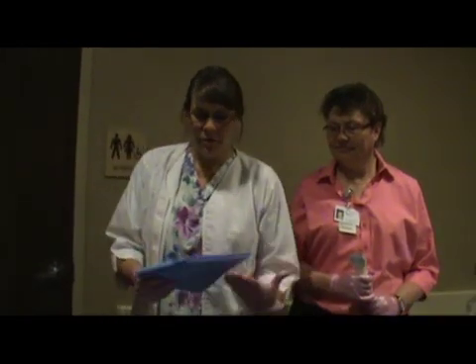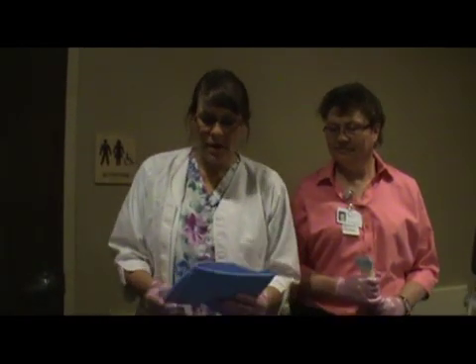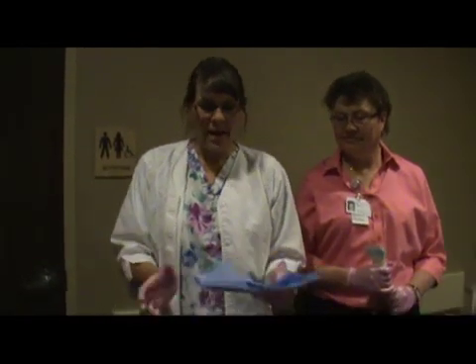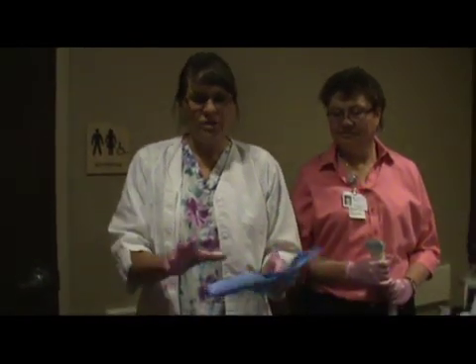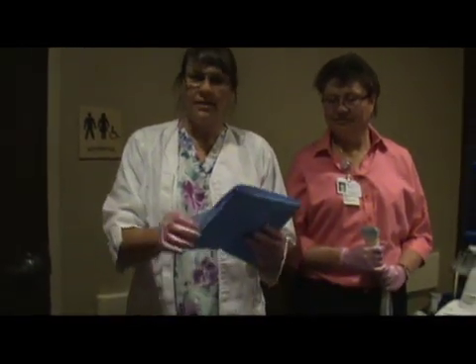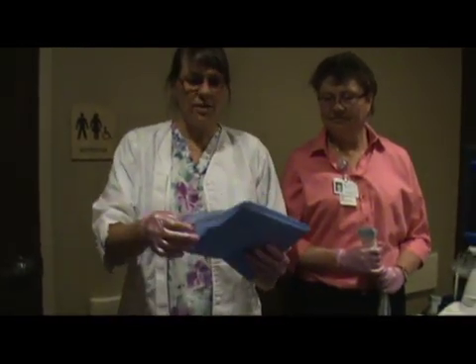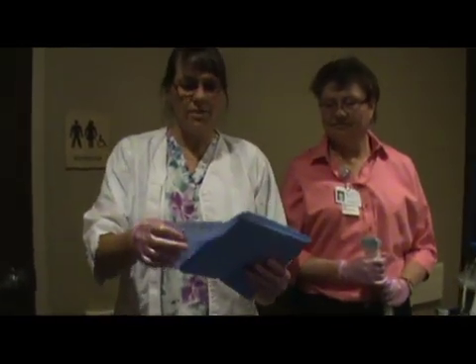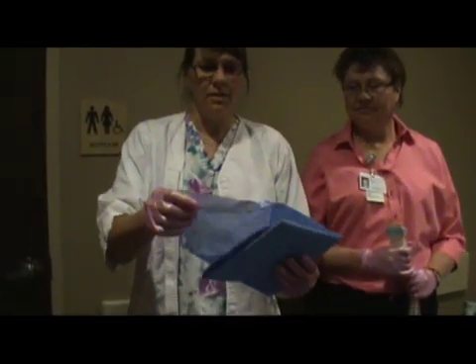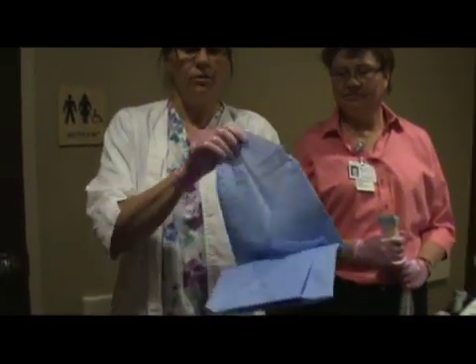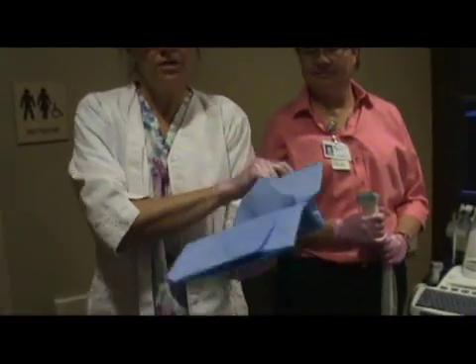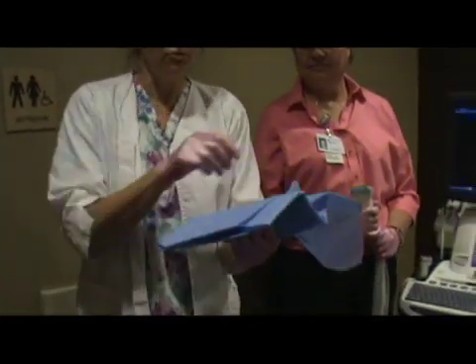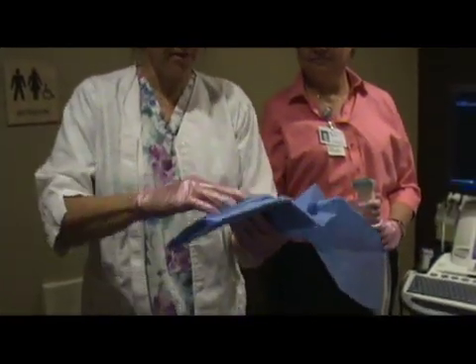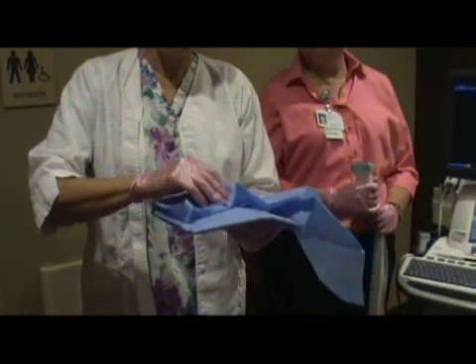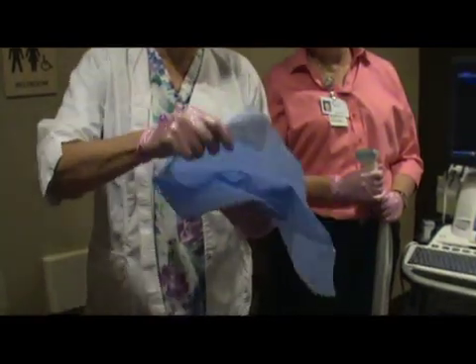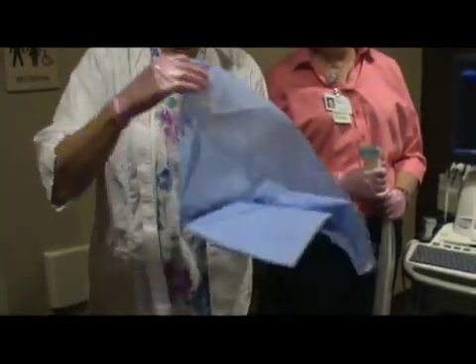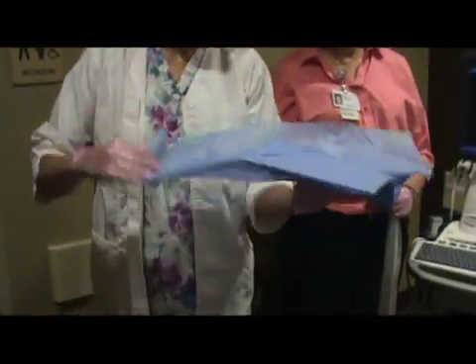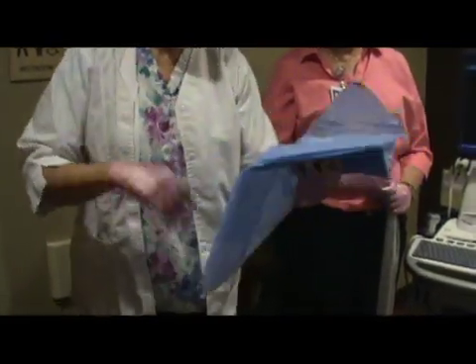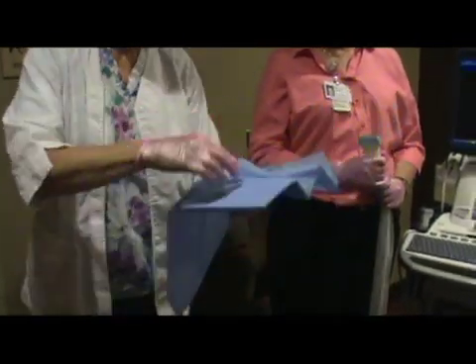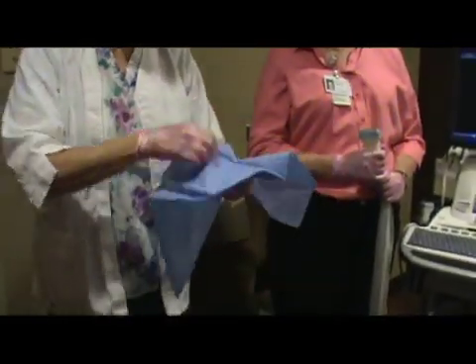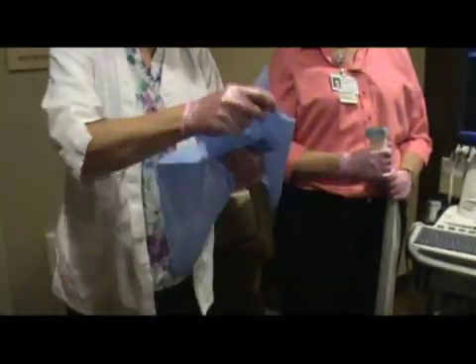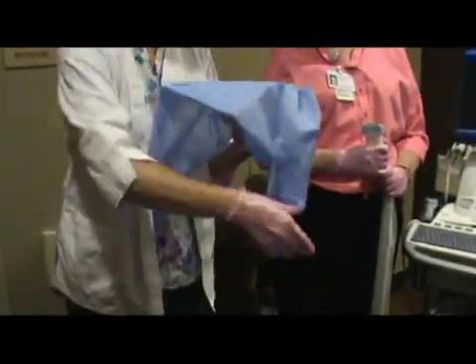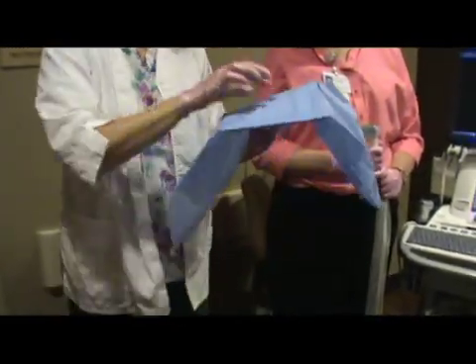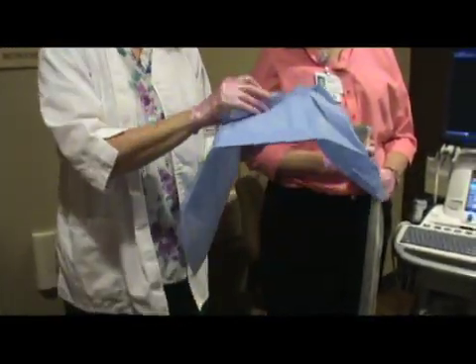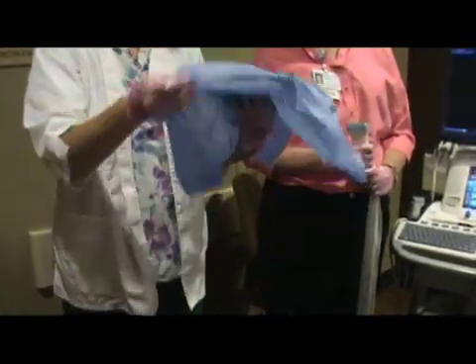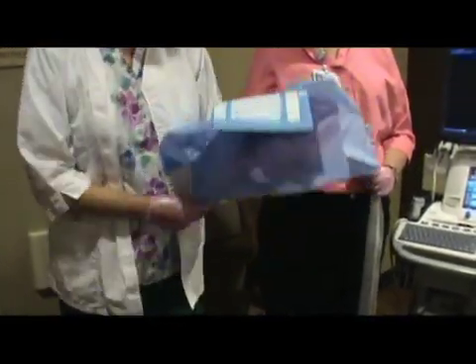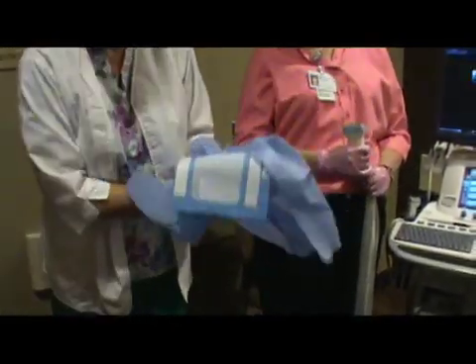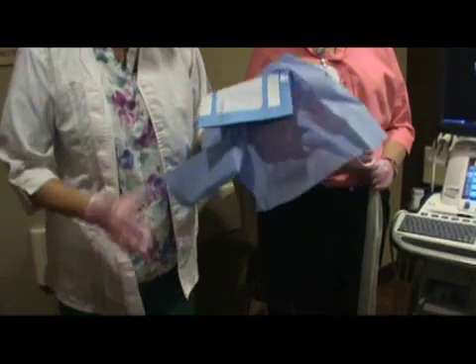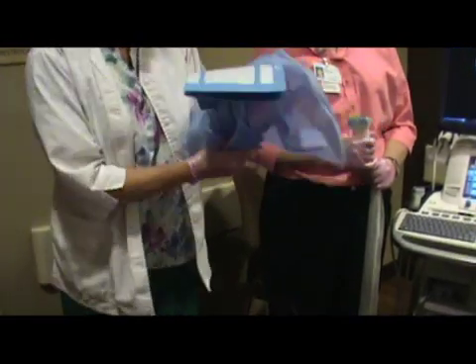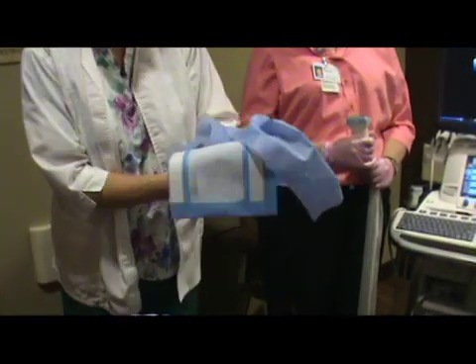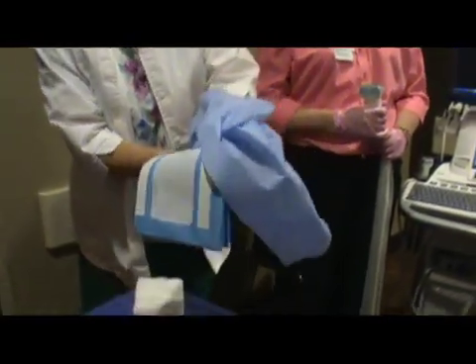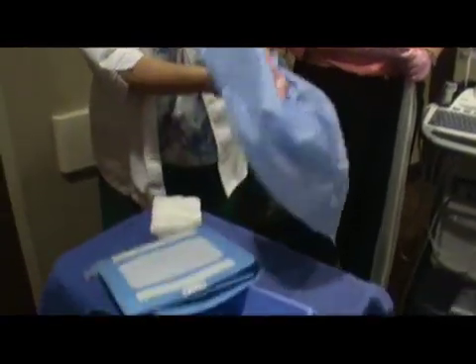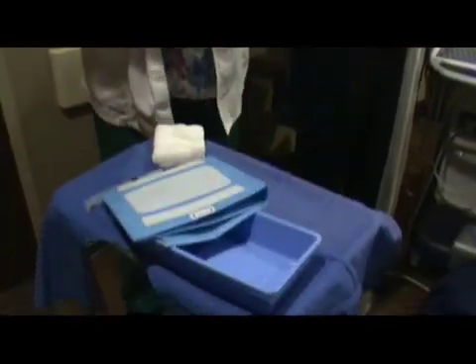When you open up the package, it's actually encompassed into an outer sterile draping. Using your sterile technique, you're just going to open this up and drop it onto the sterile tray.